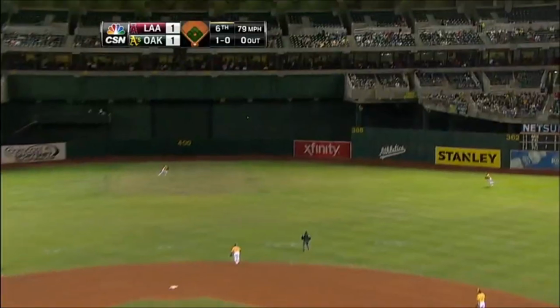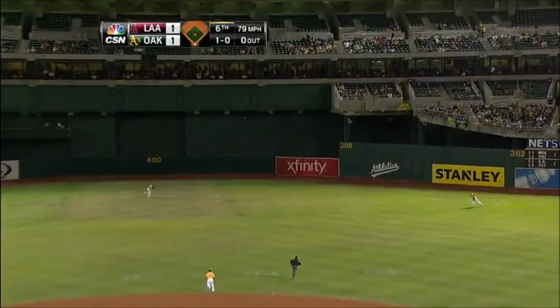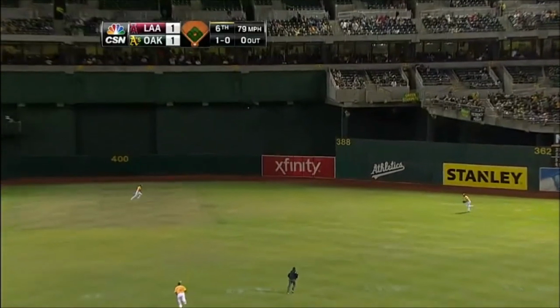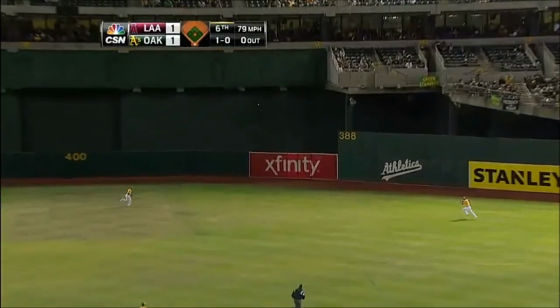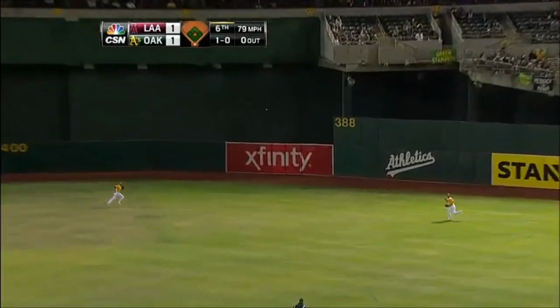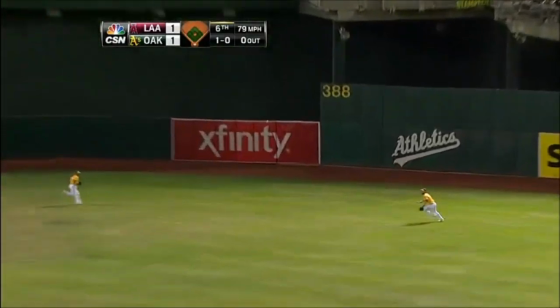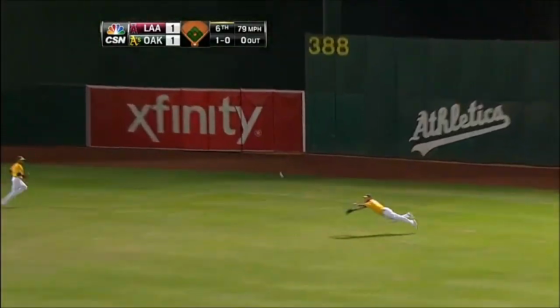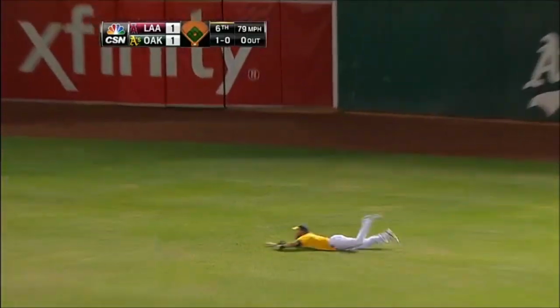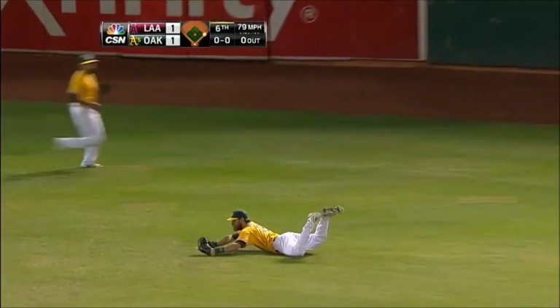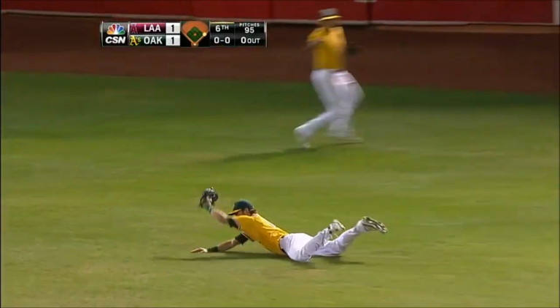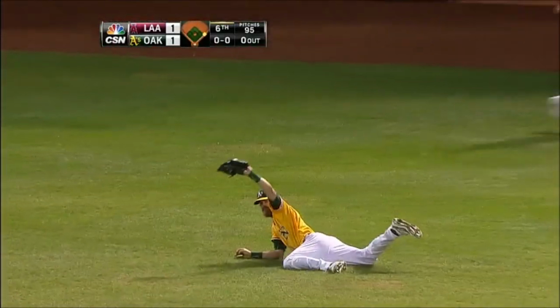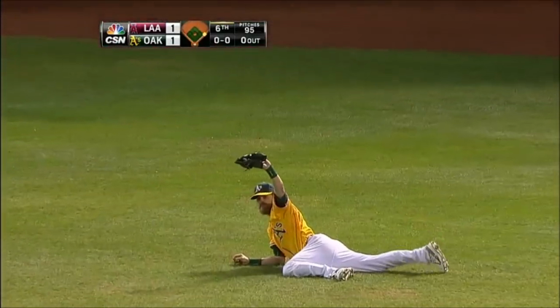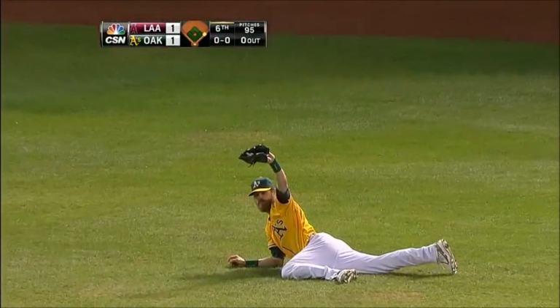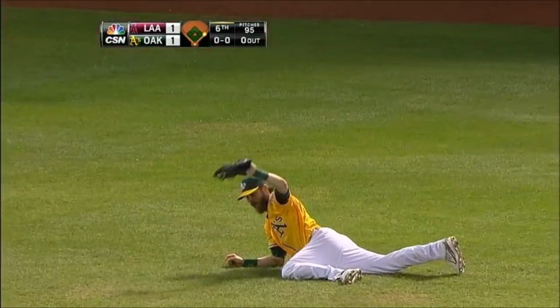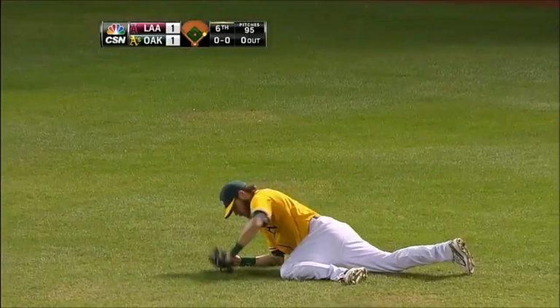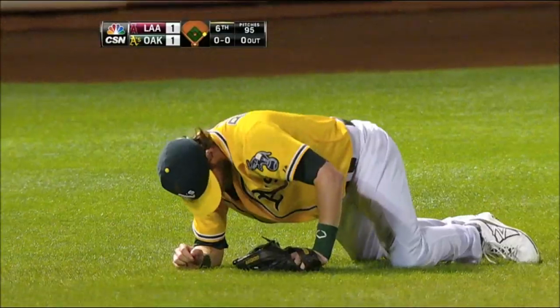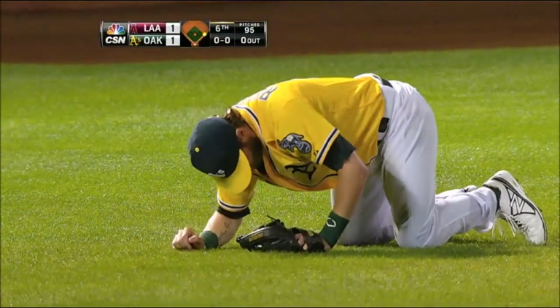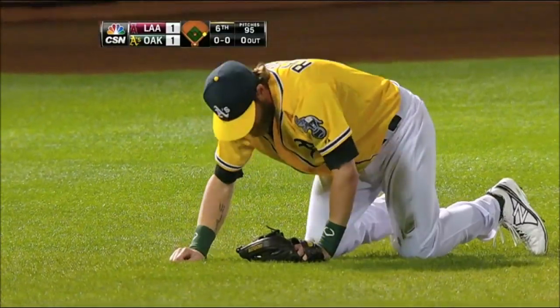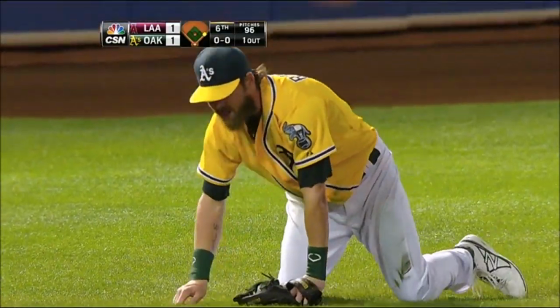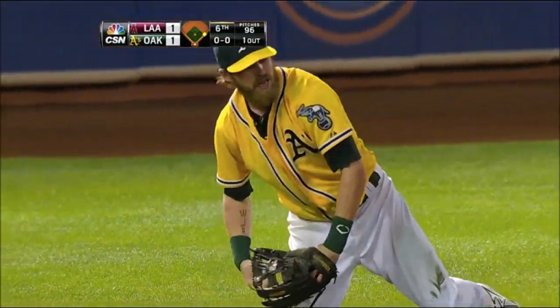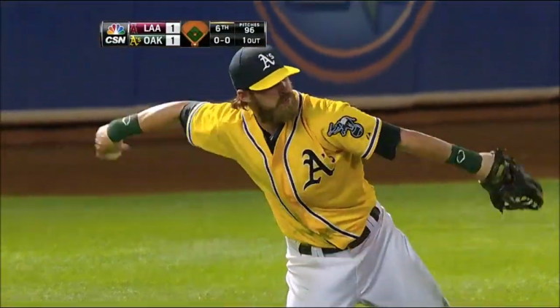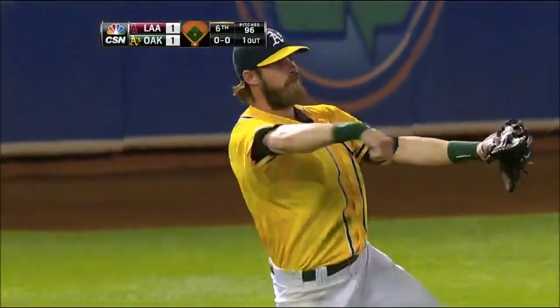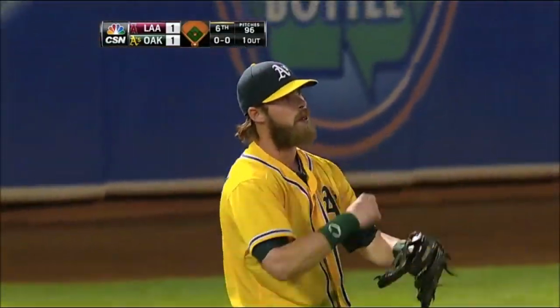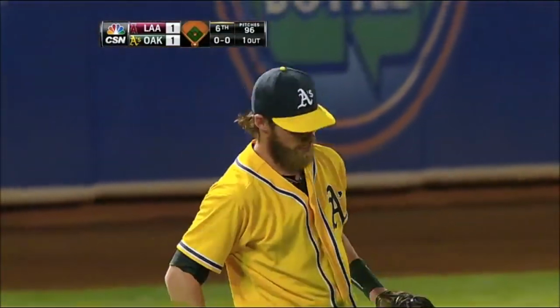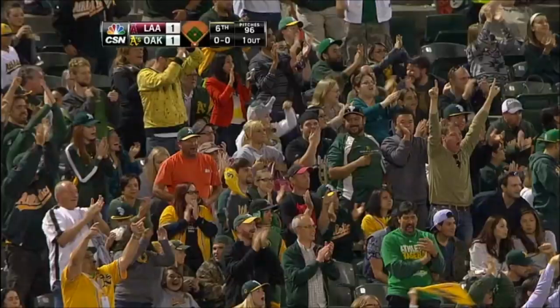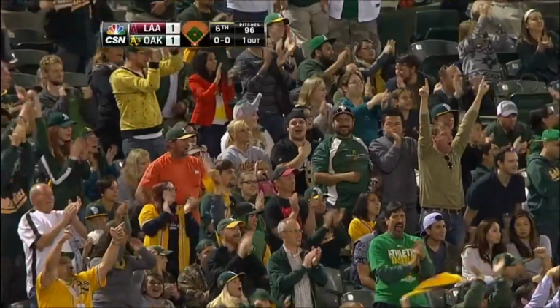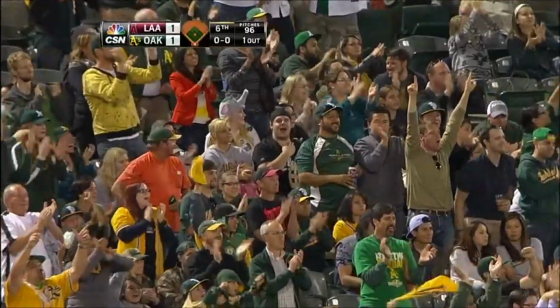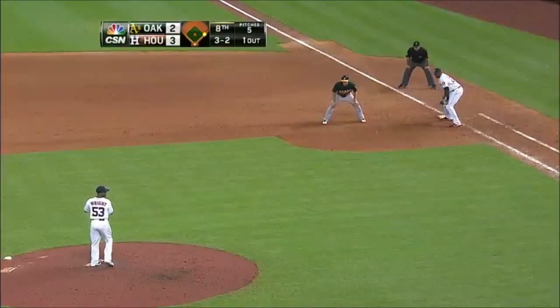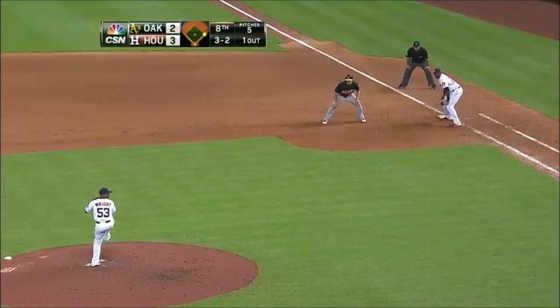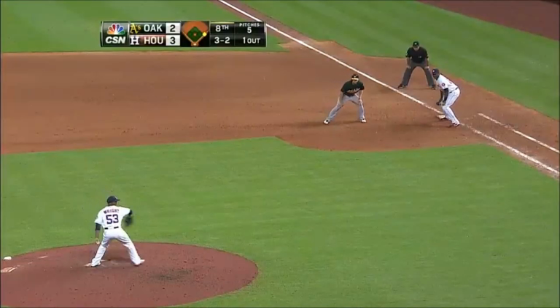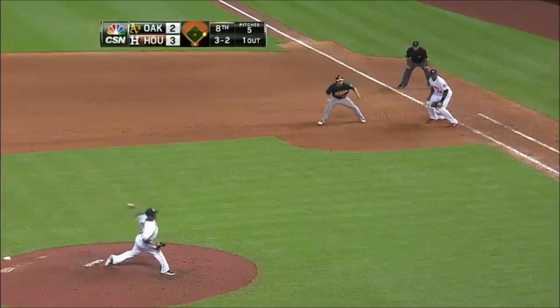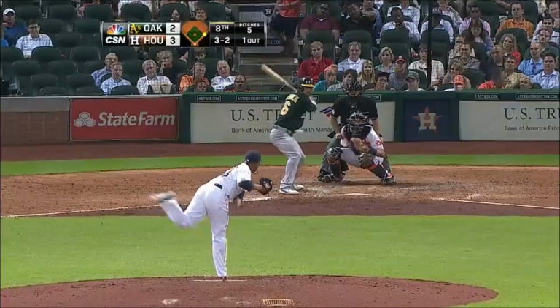That one is drilled to right center. Reddick's on the move — Reddick dives — and did he catch it? Yes he did! Sensational play by Reddick. Moss not running.